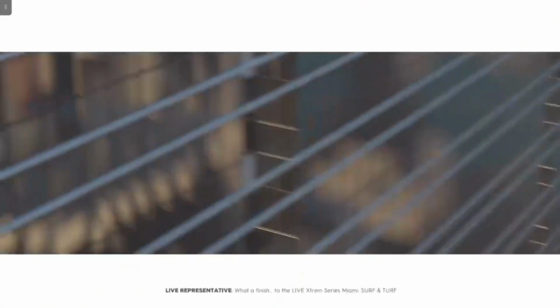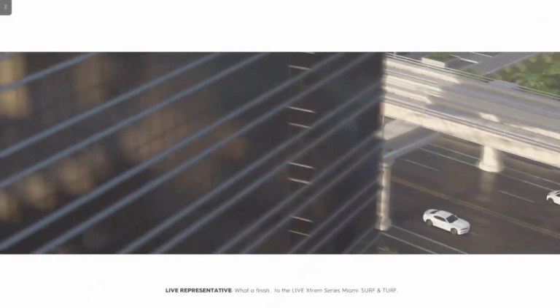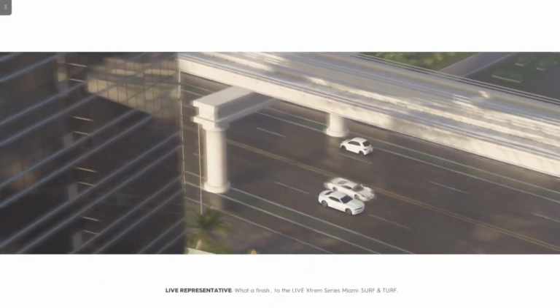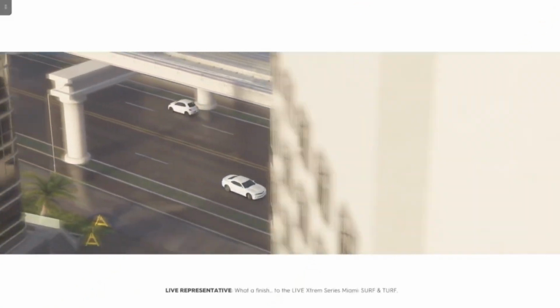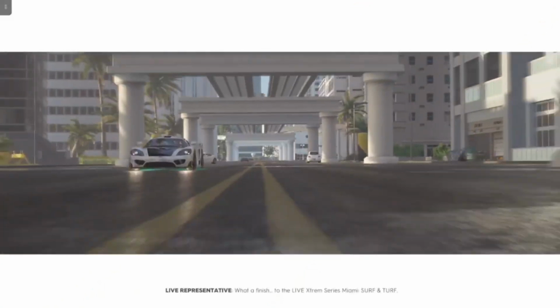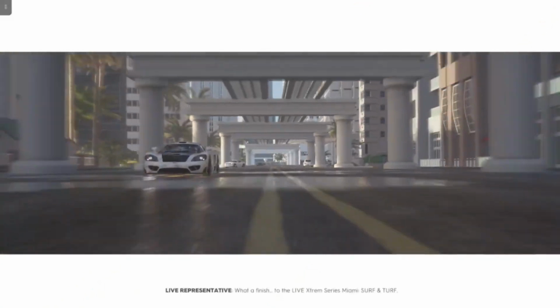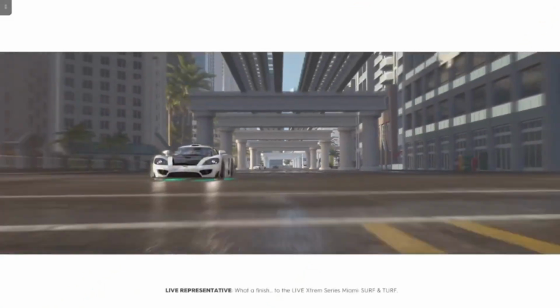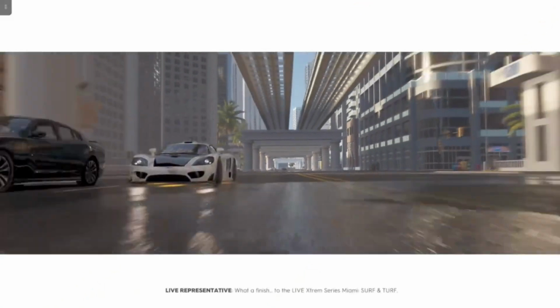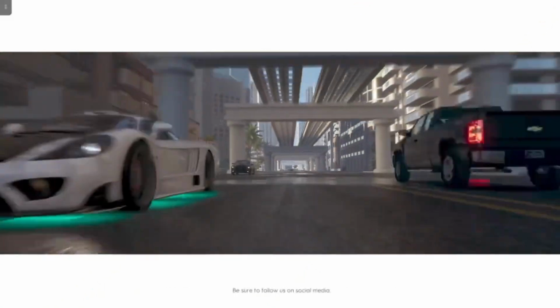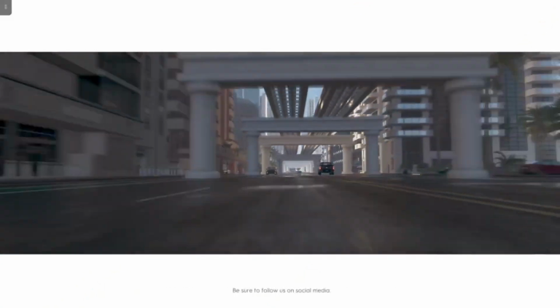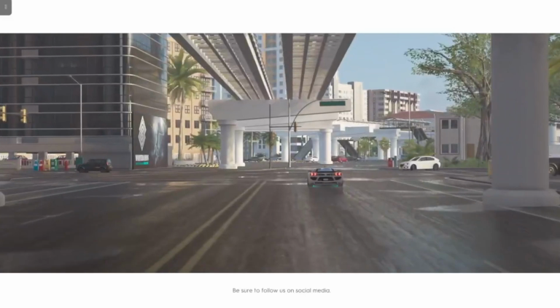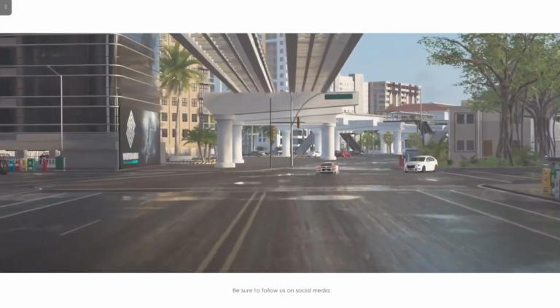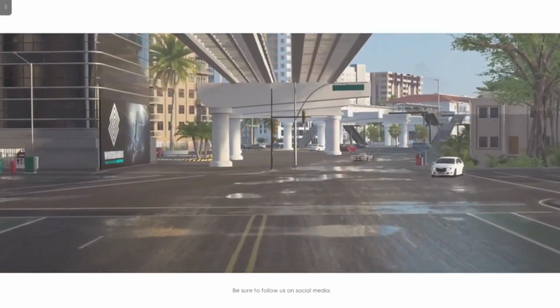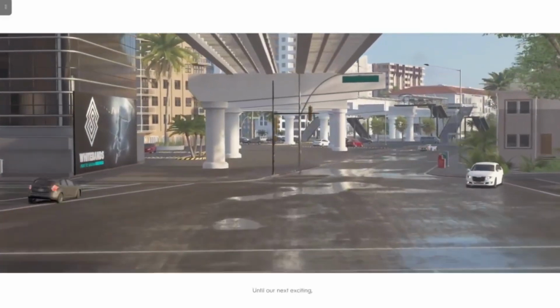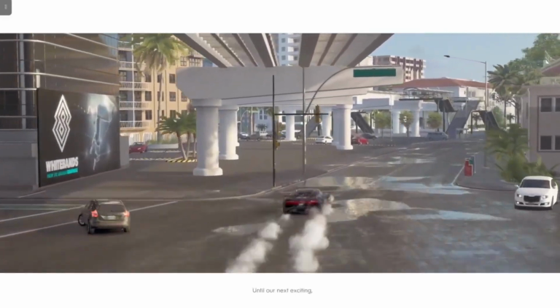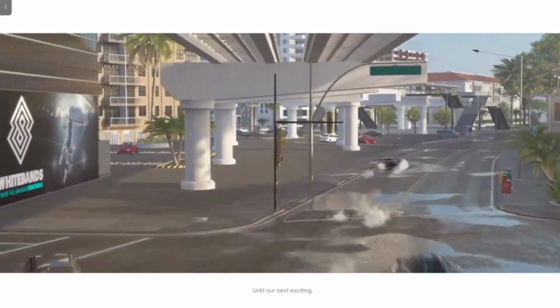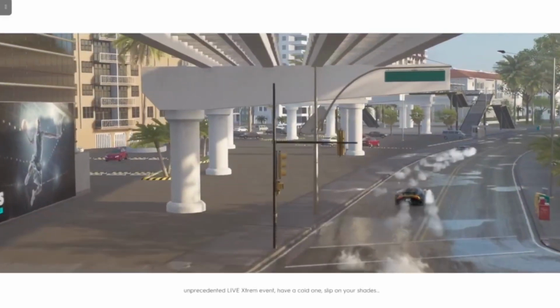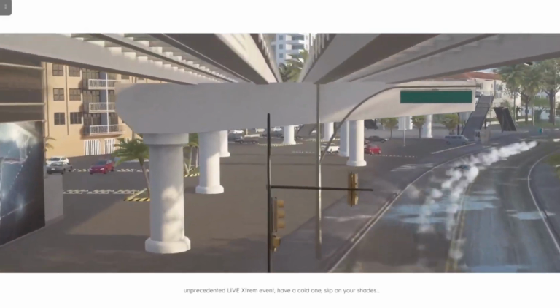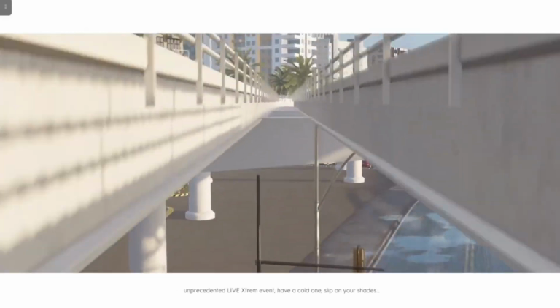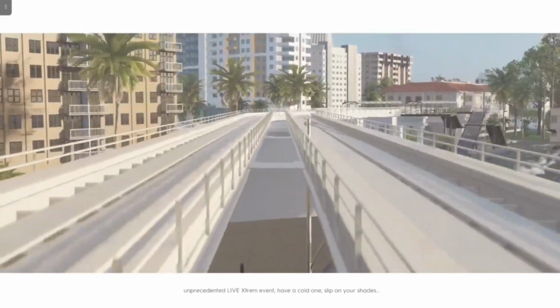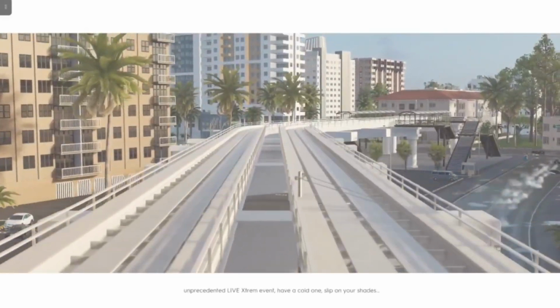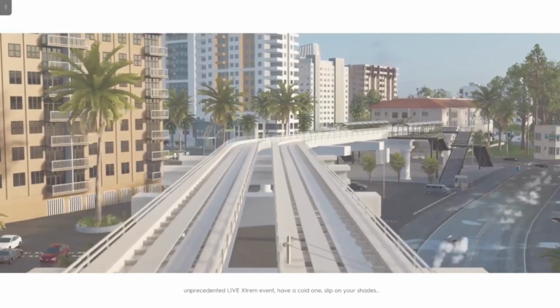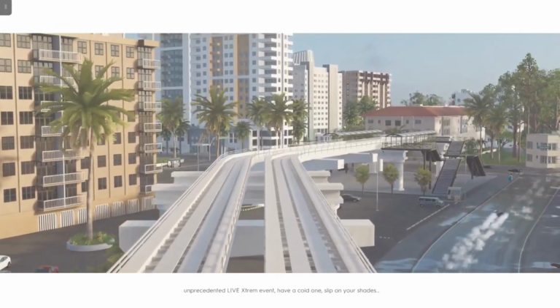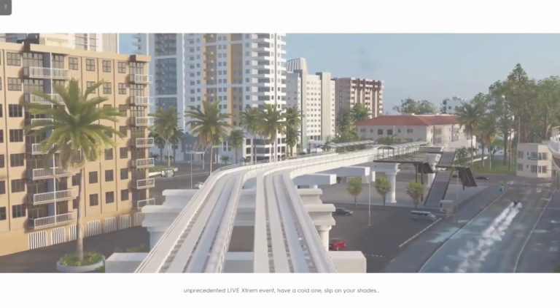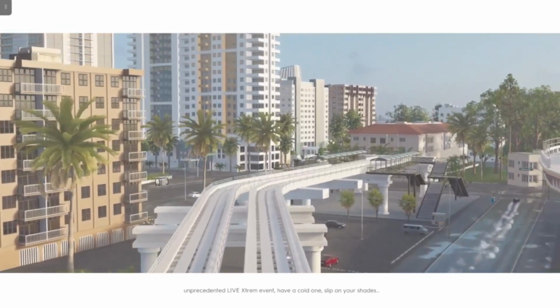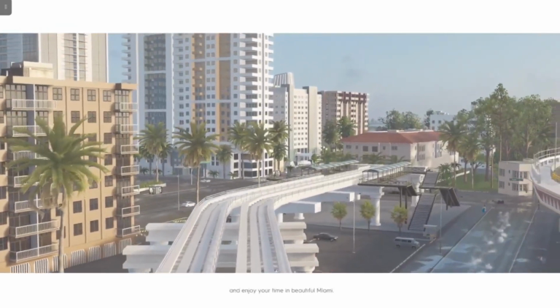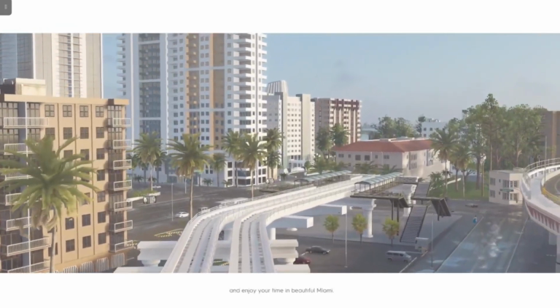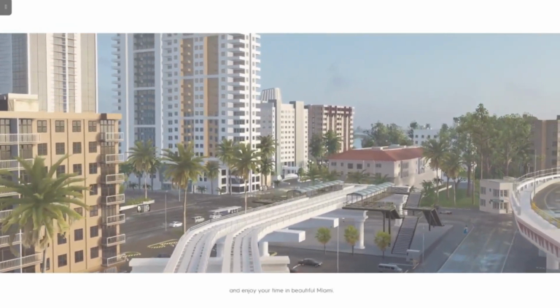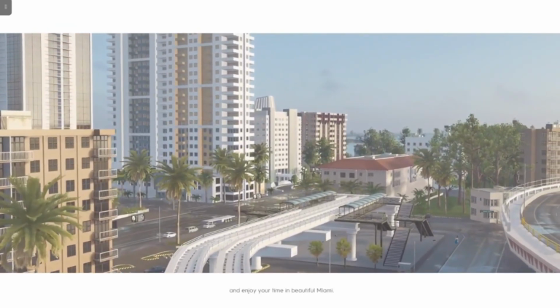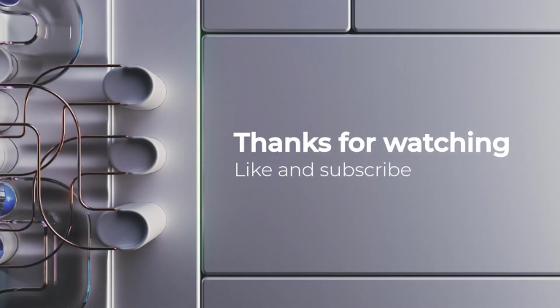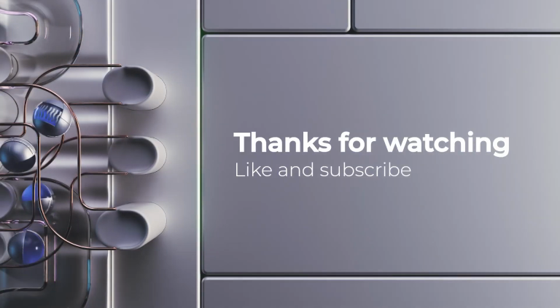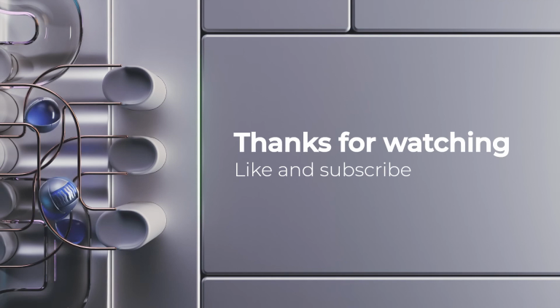What a finish to the Live Extreme Series Miami Surf and Turf. Be sure to follow us on social media until our next exciting, unprecedented Live Extreme event. Have a cold one, slip on your shades, and enjoy your time in beautiful Miami. I know I will.